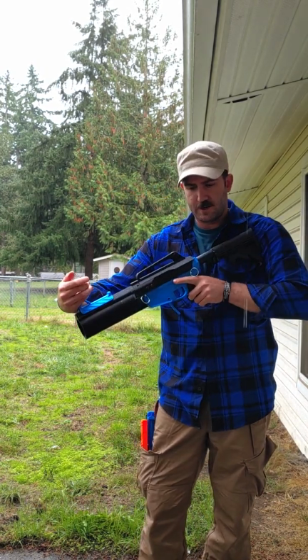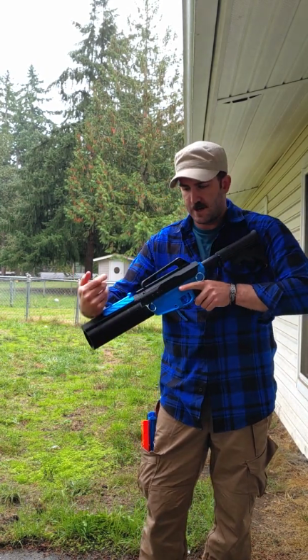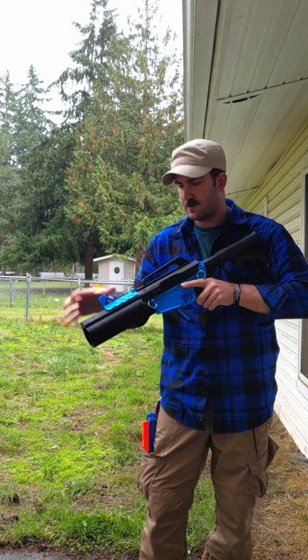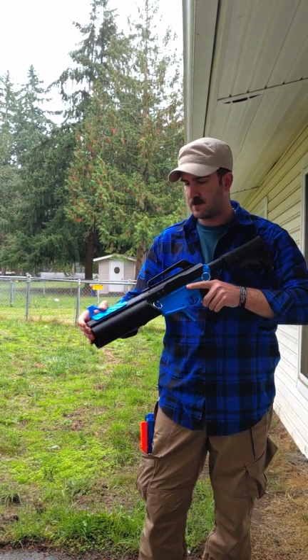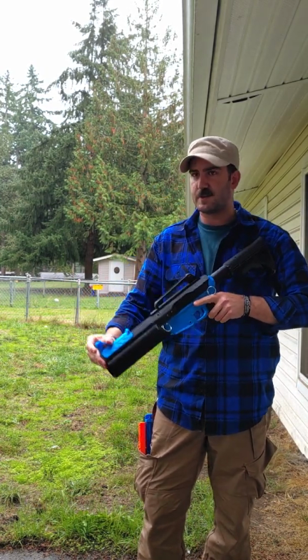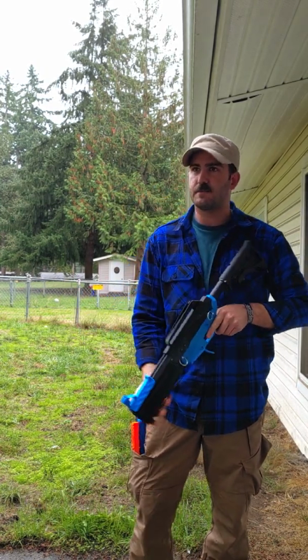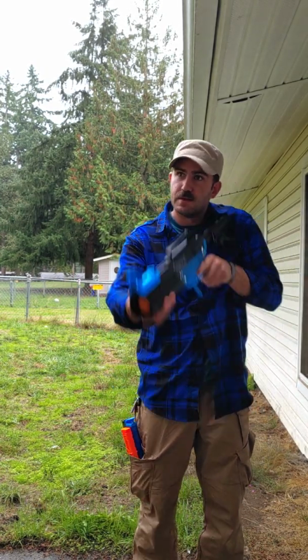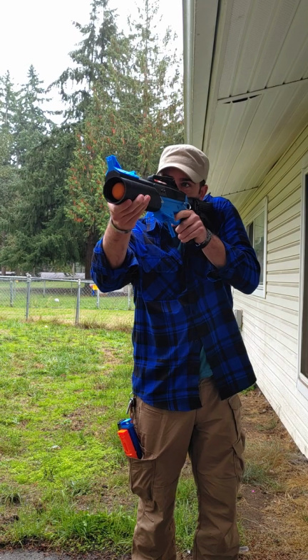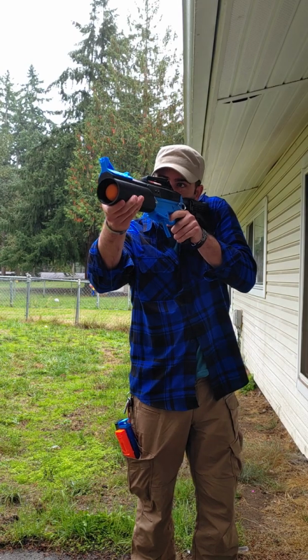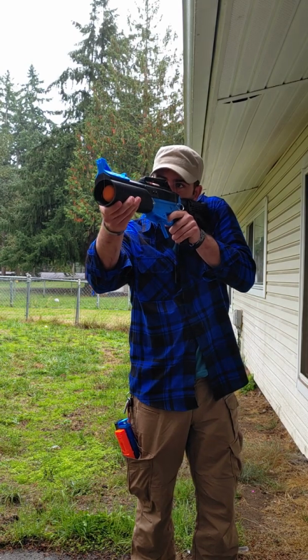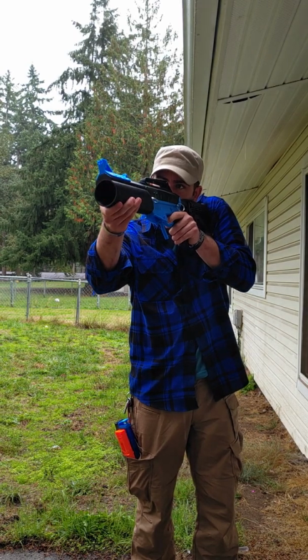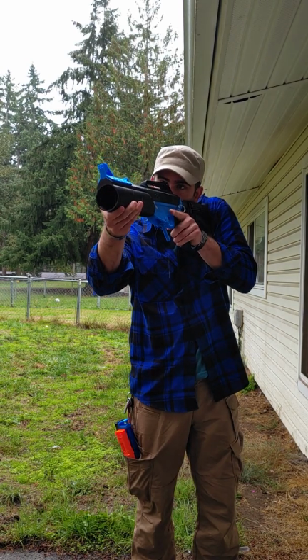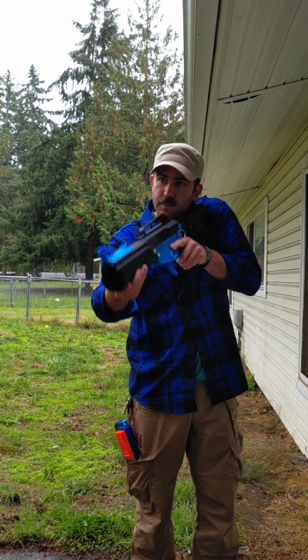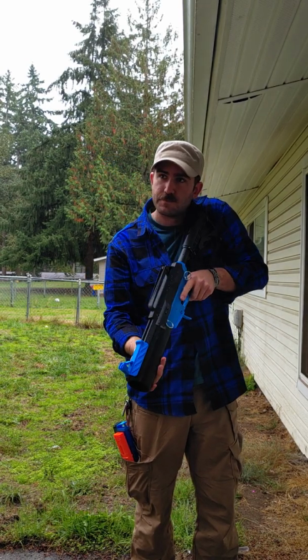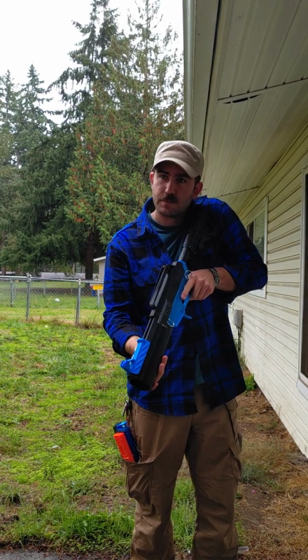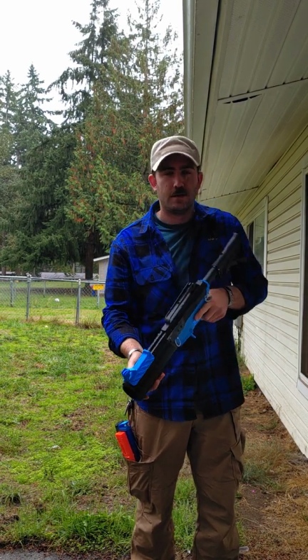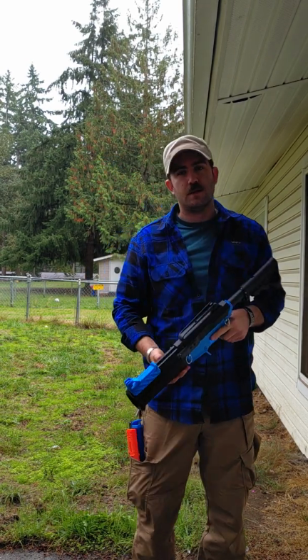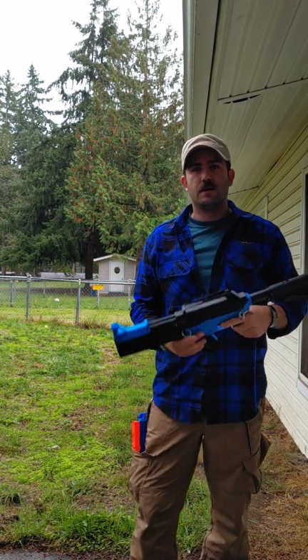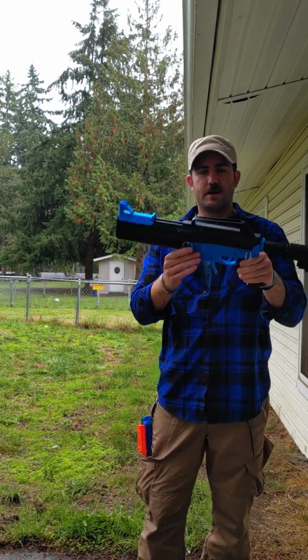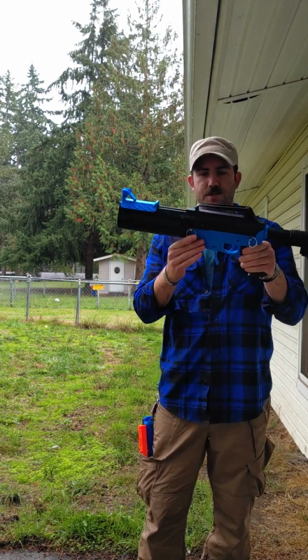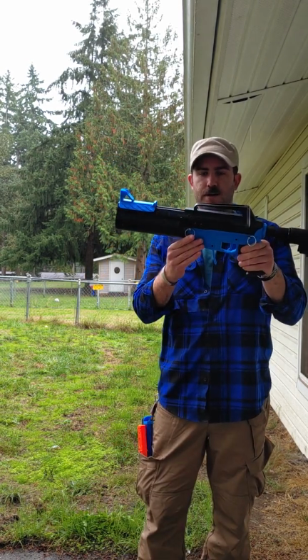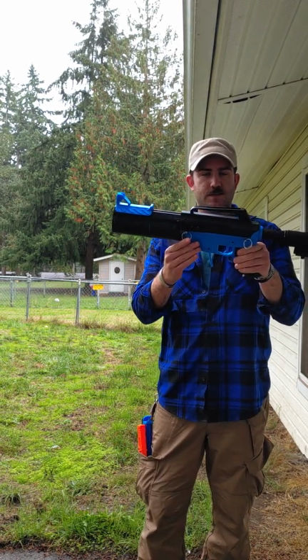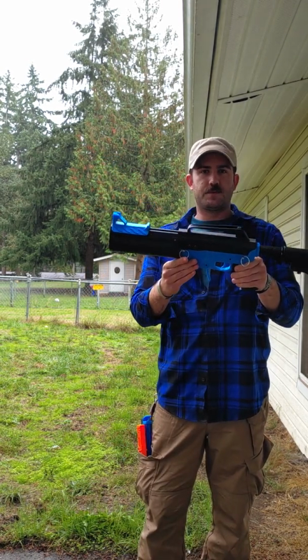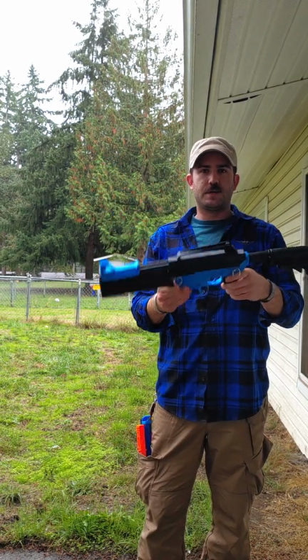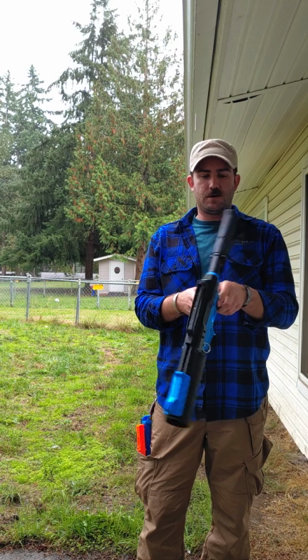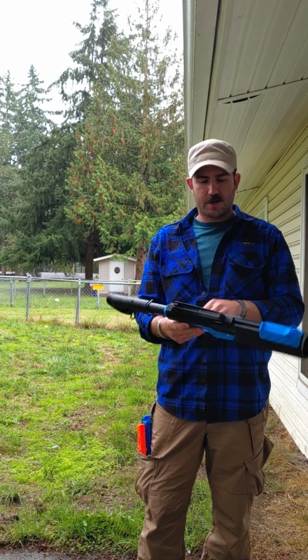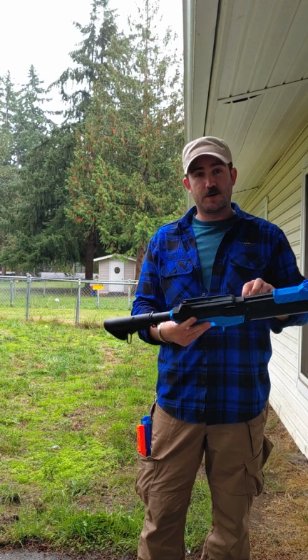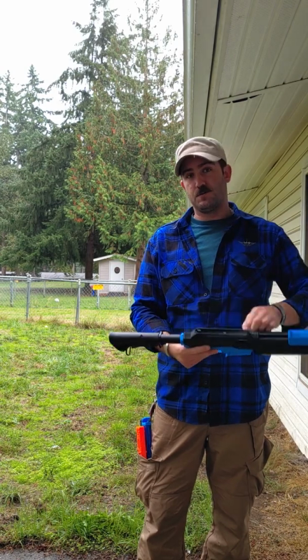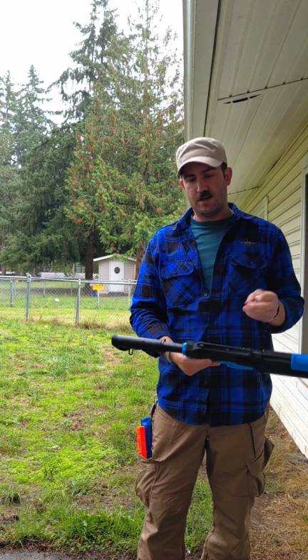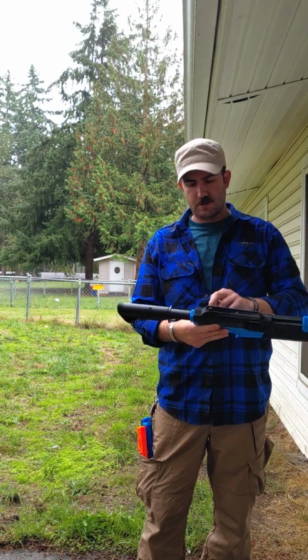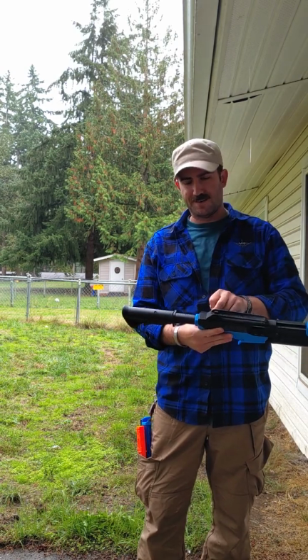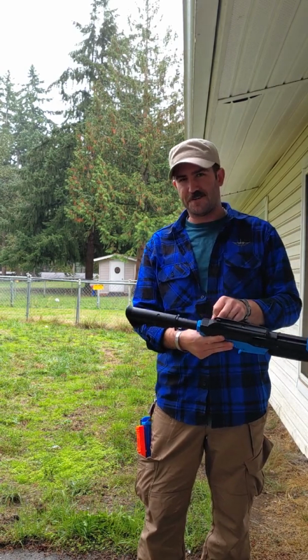Now it is demolisher rocket capable. Go ahead and pop that firing. Now we're going to swap from the demolisher rocket upper to the full auto electric upper, which I know everyone's been asking about.